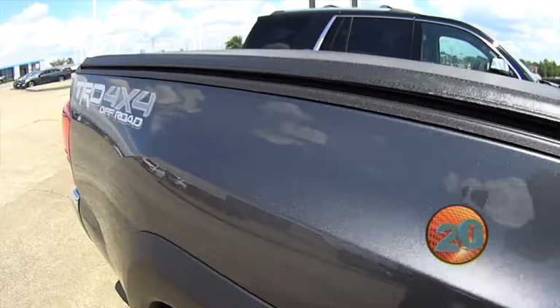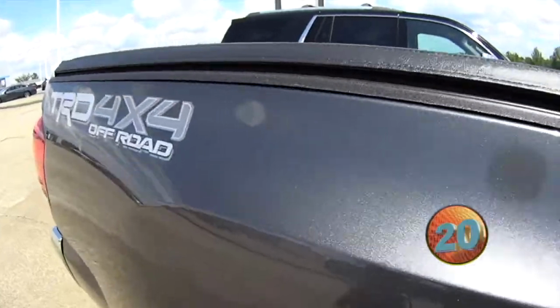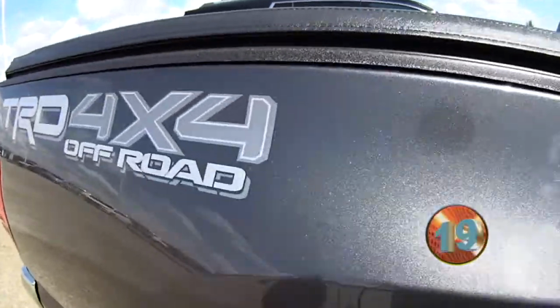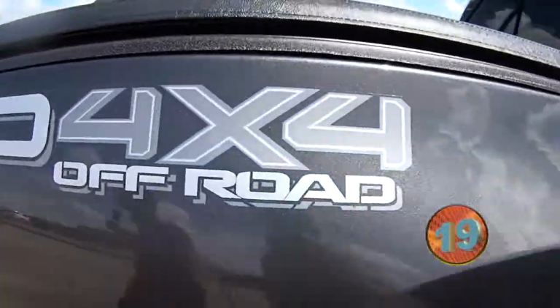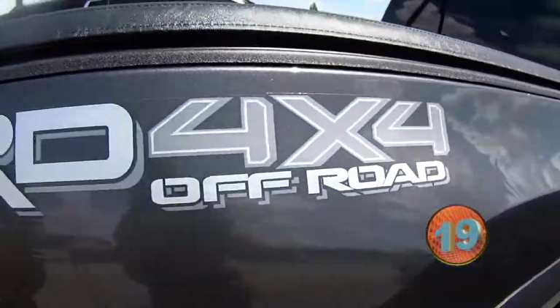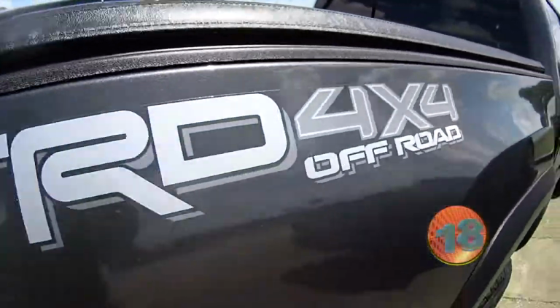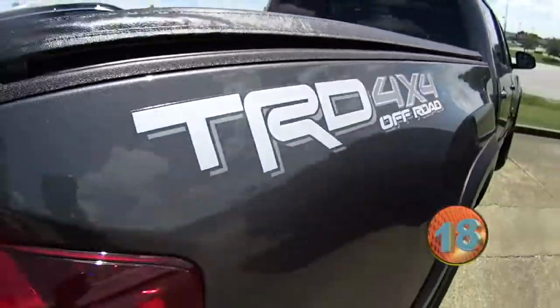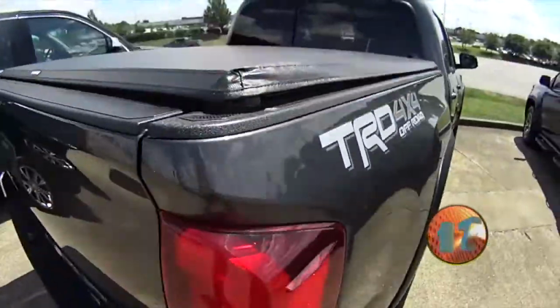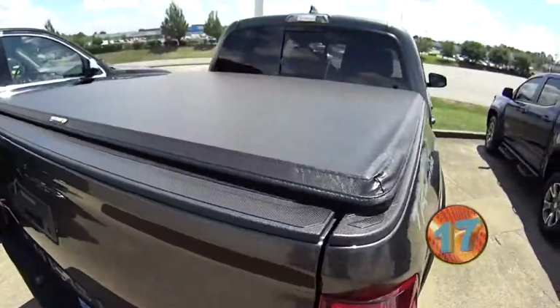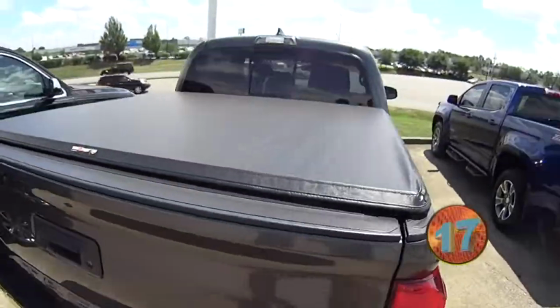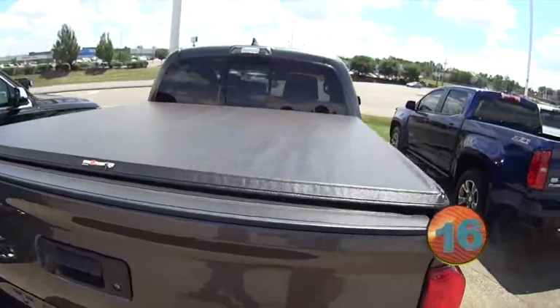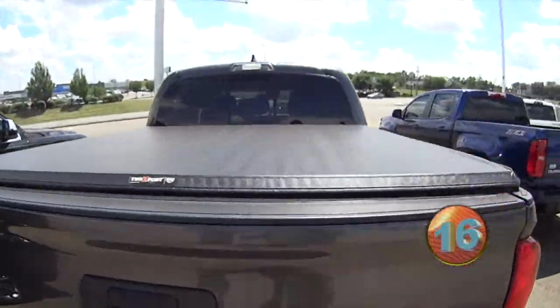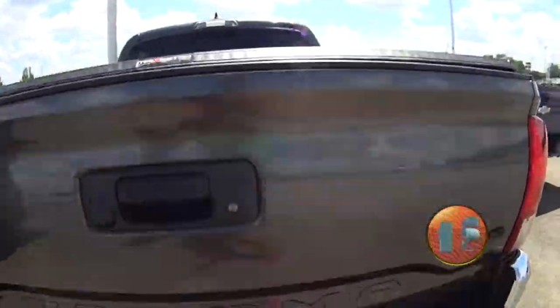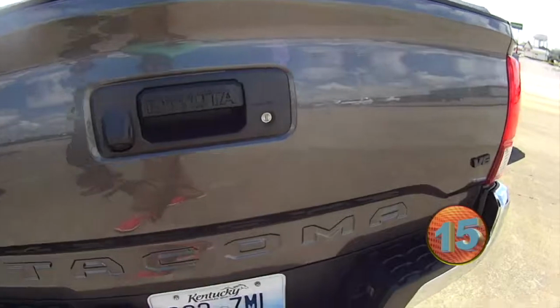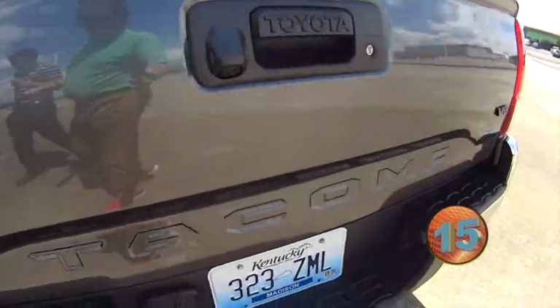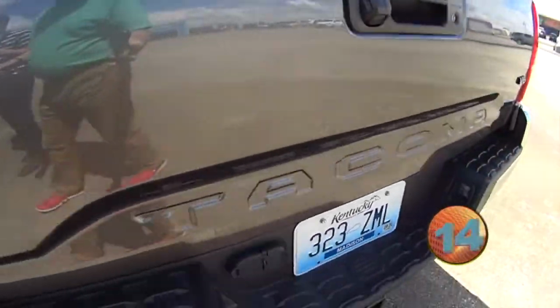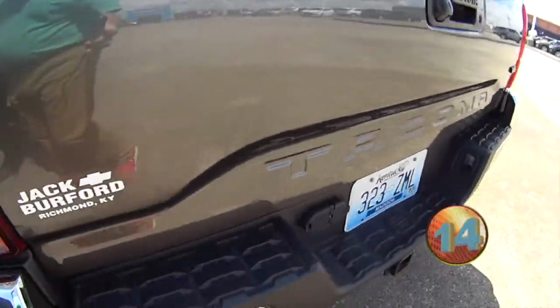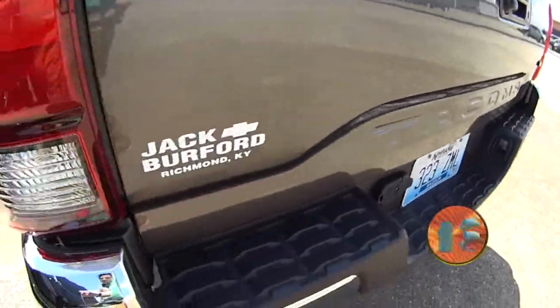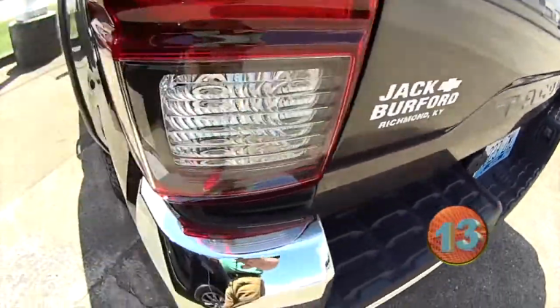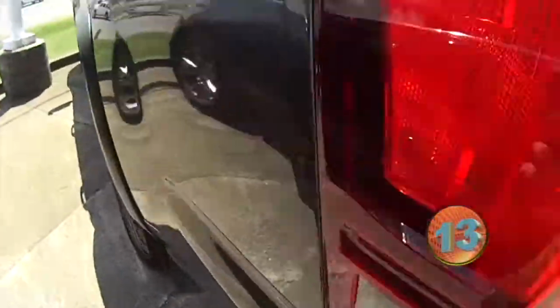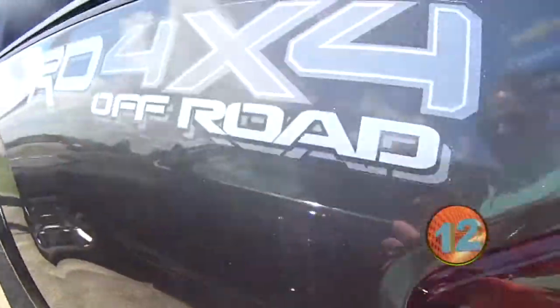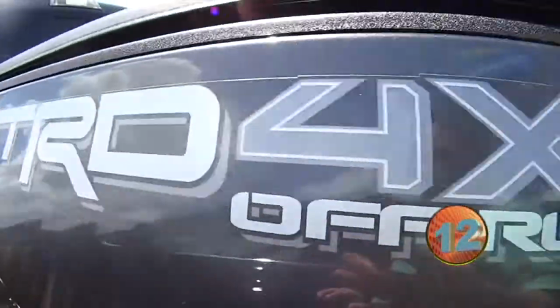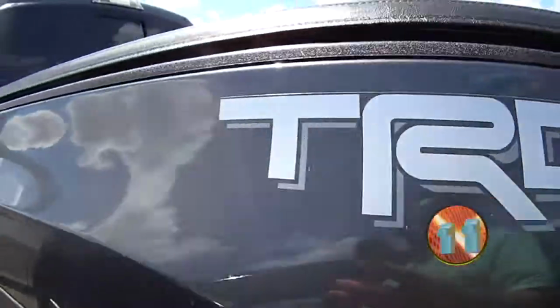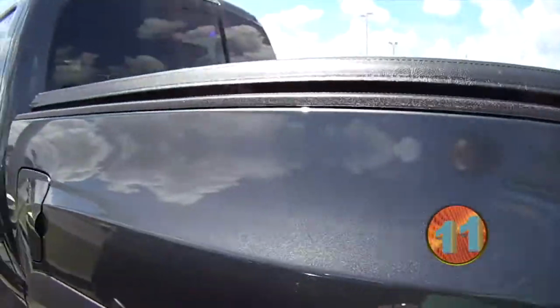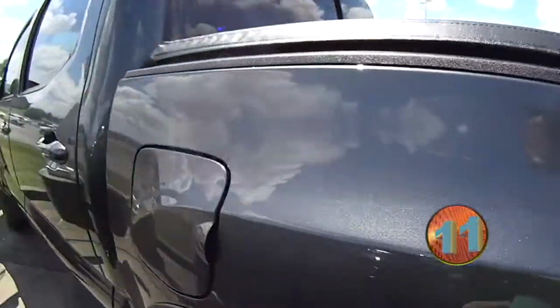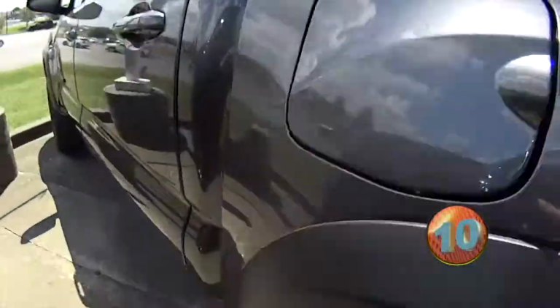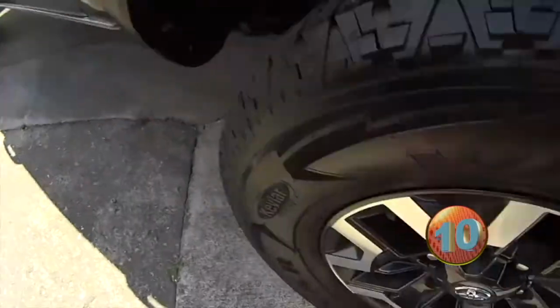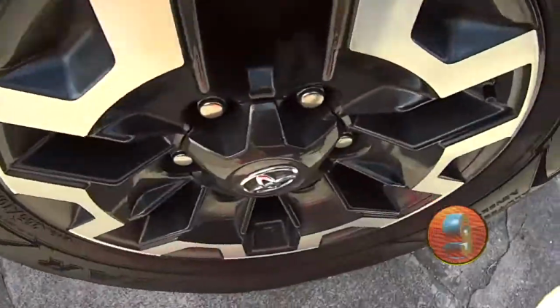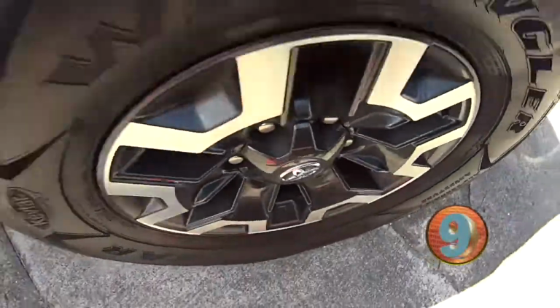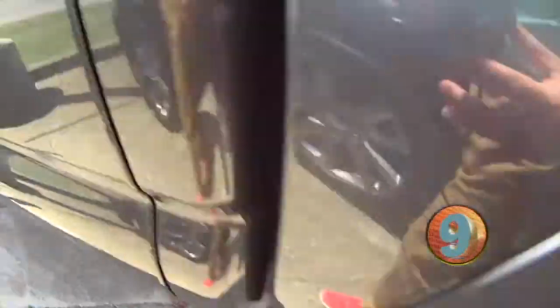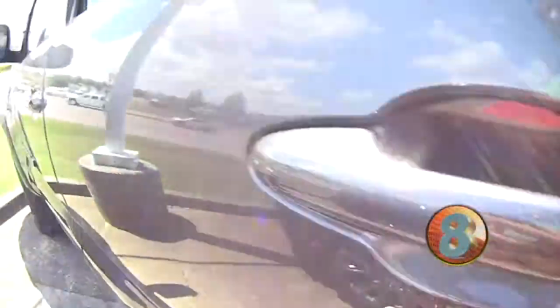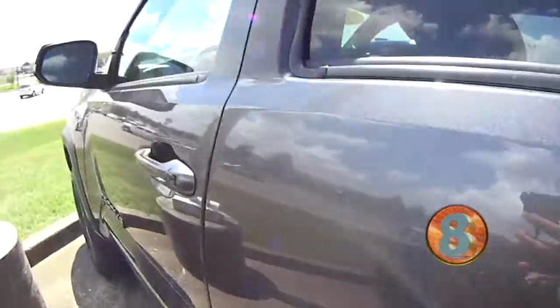Very nice. It's got a nice tonneau cover on it, it's got the V6, very clean body. It's got a lot of nice amenities to it, and some two-tone rims with the silver and the black. Looks very sharp out here up front.